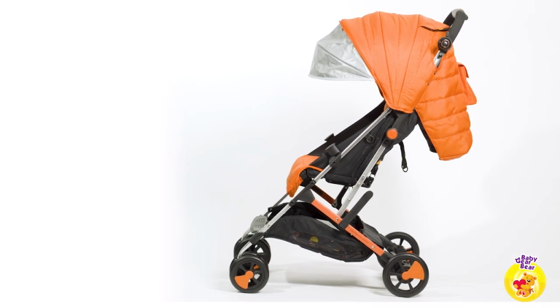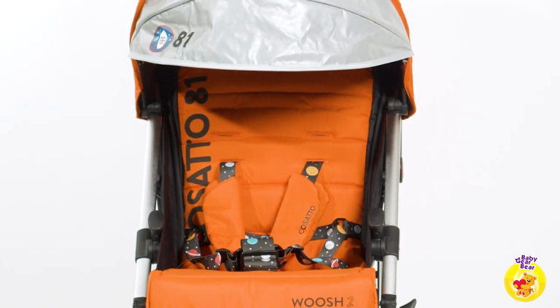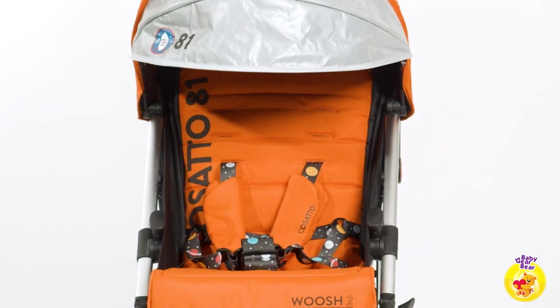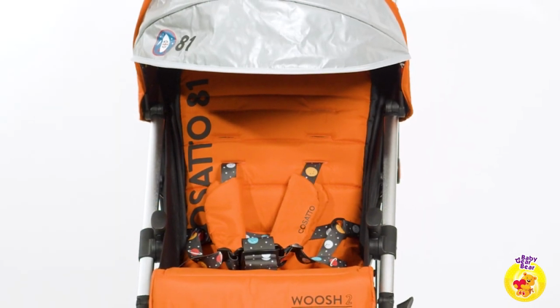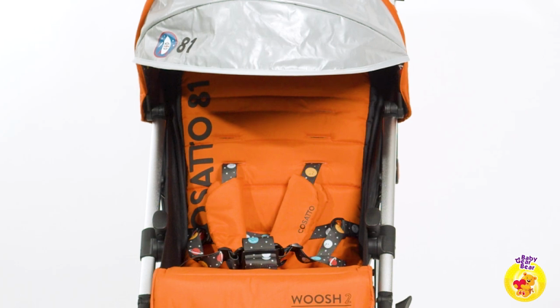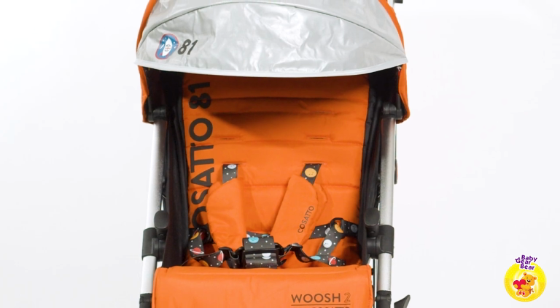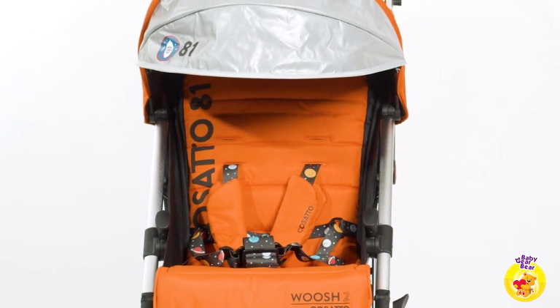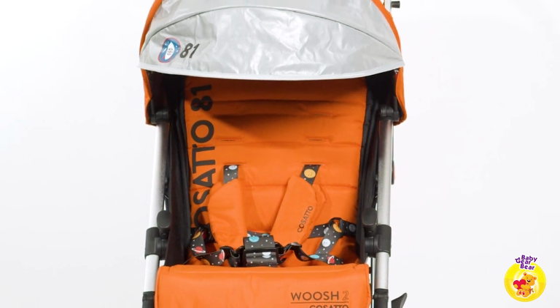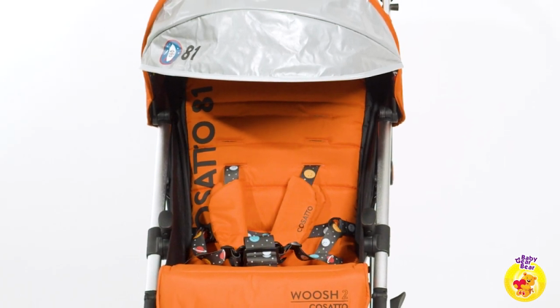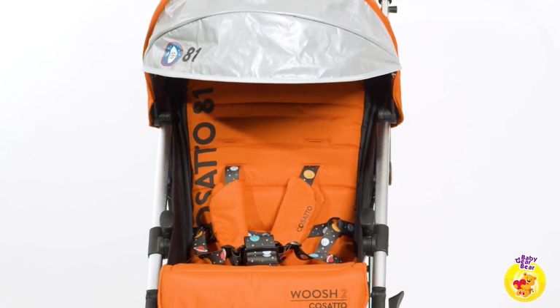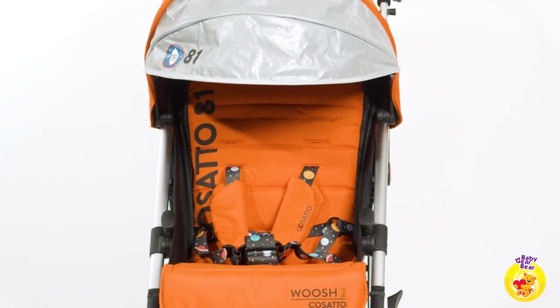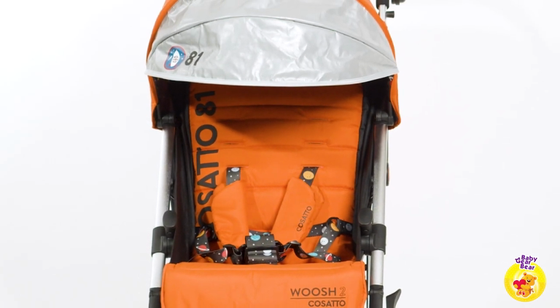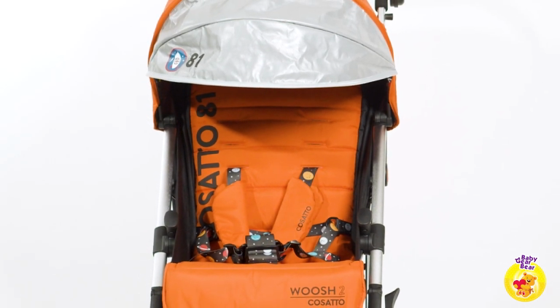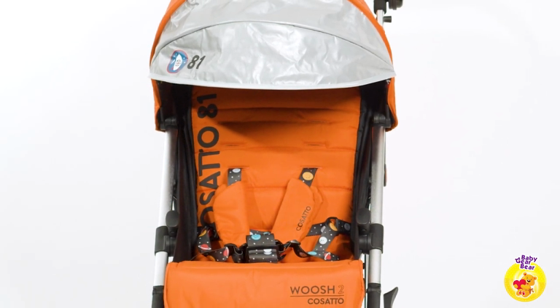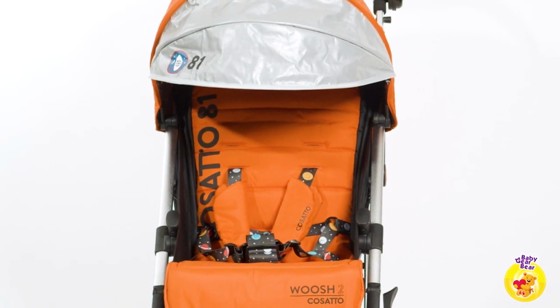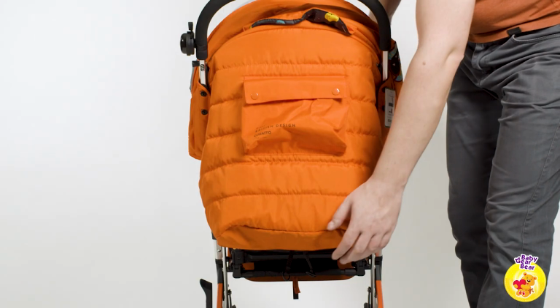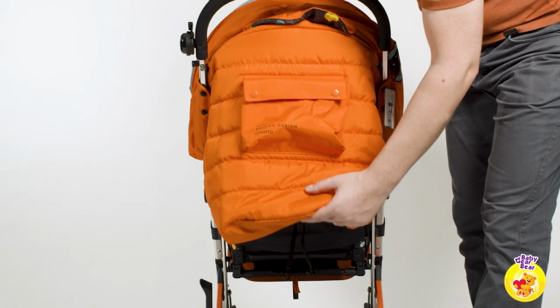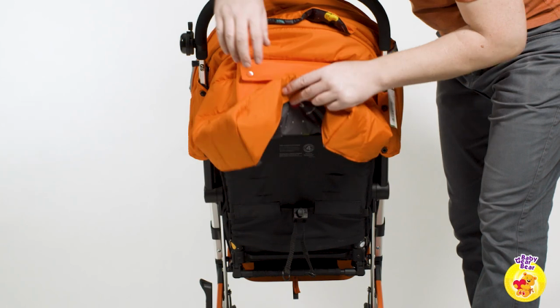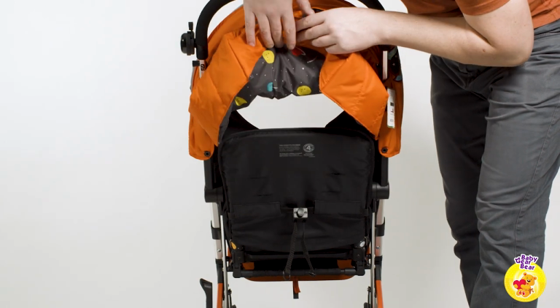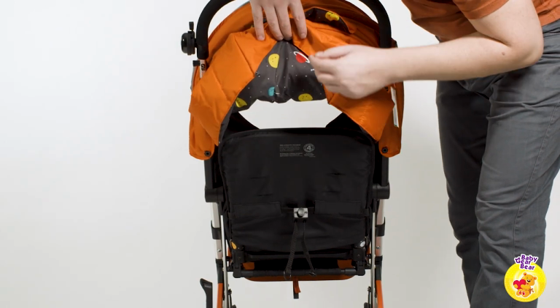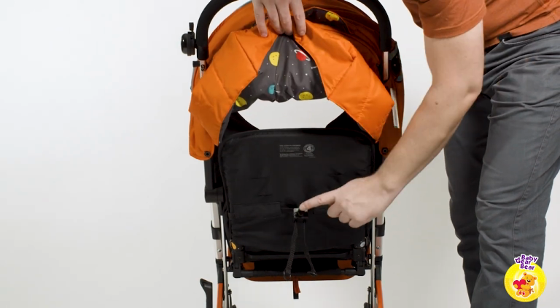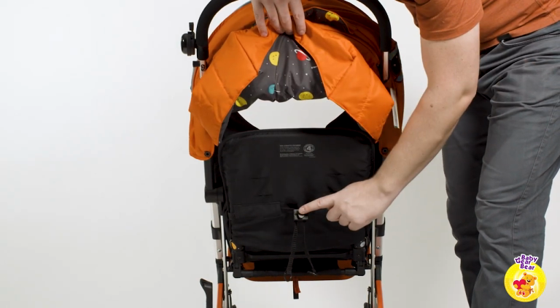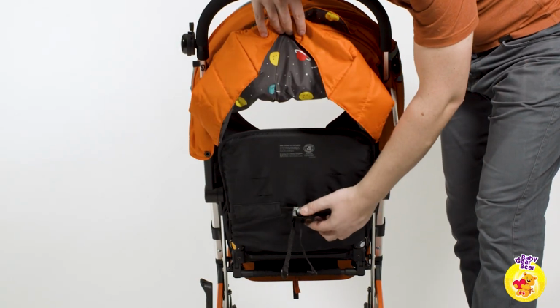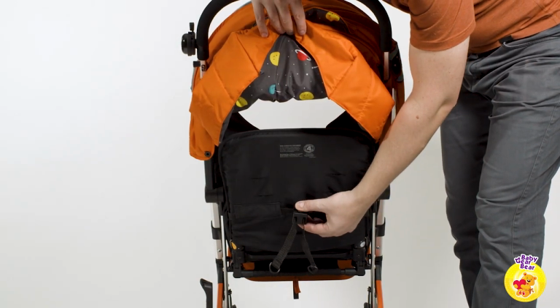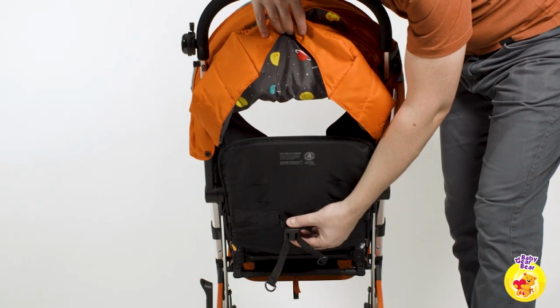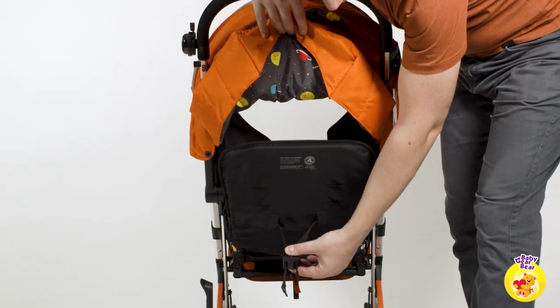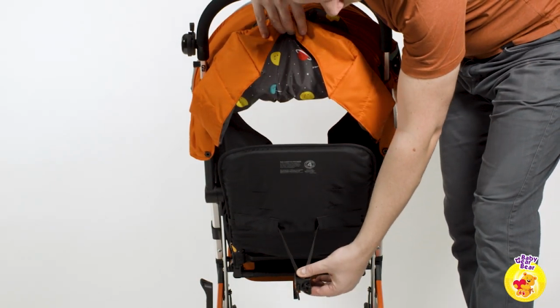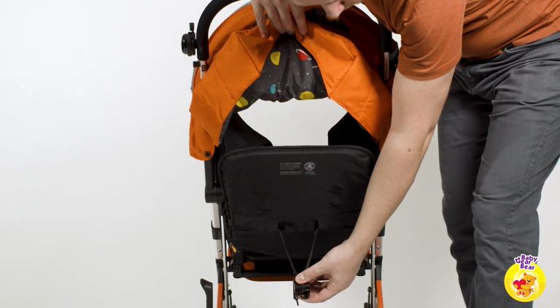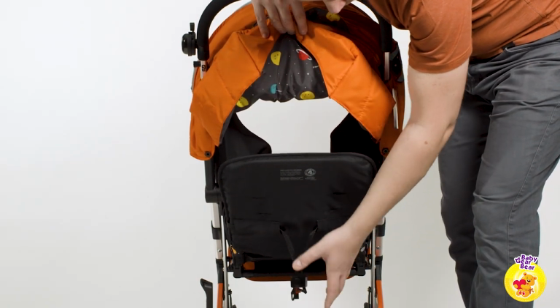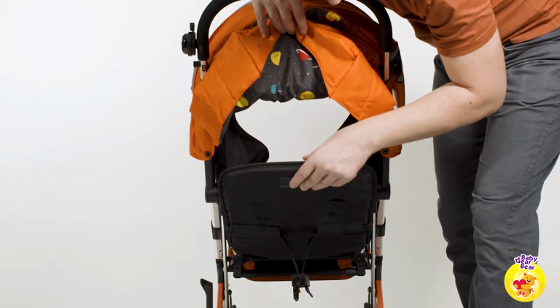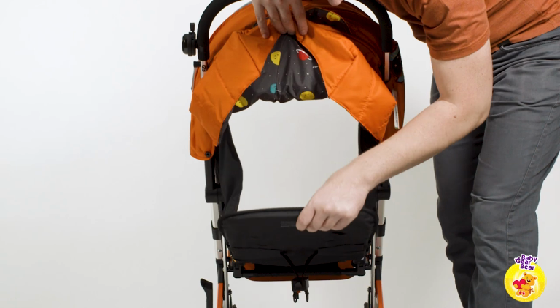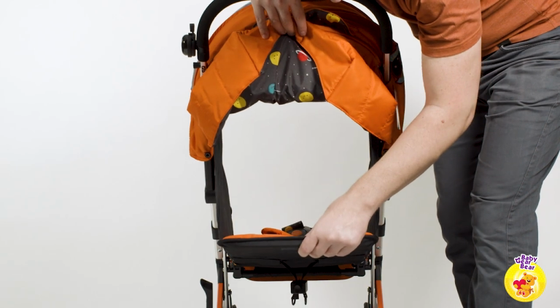The seat is spacious and would fit even taller children. The back reclines to a full 180 degrees, making the stroller suitable even for newborns.